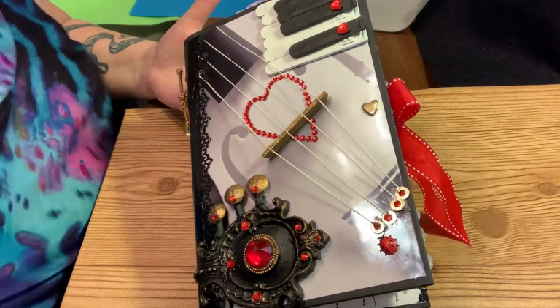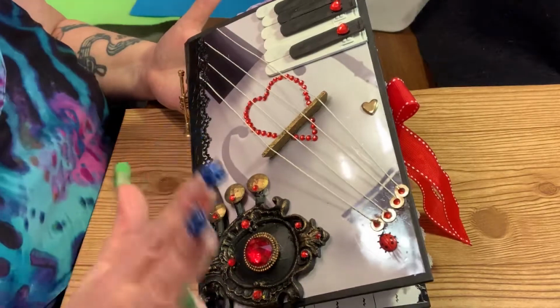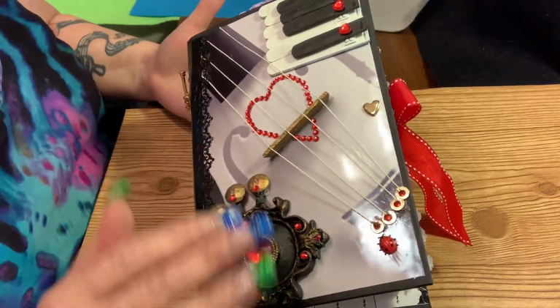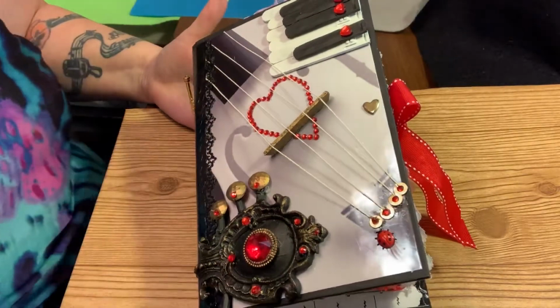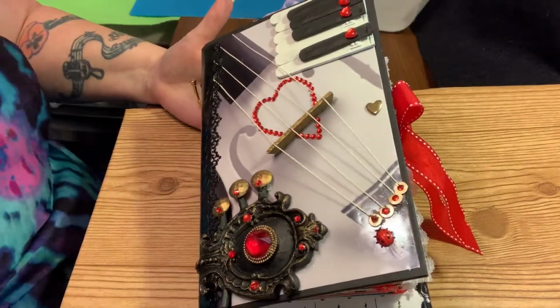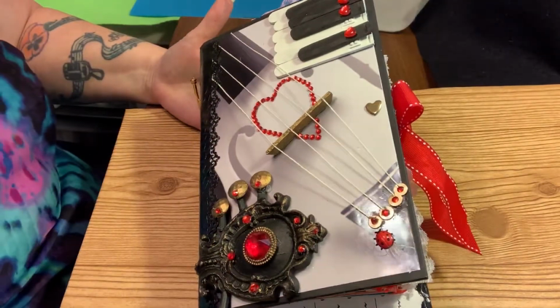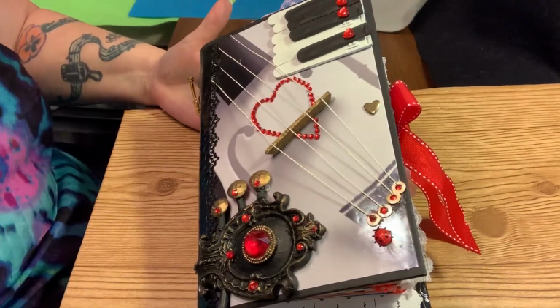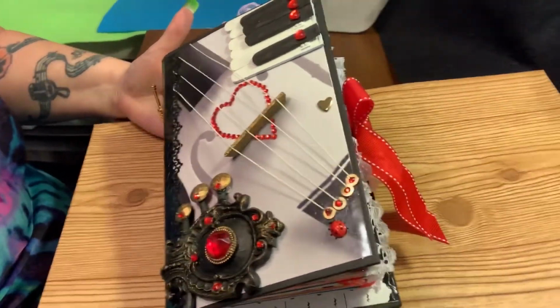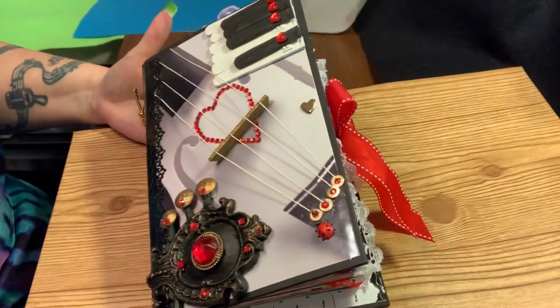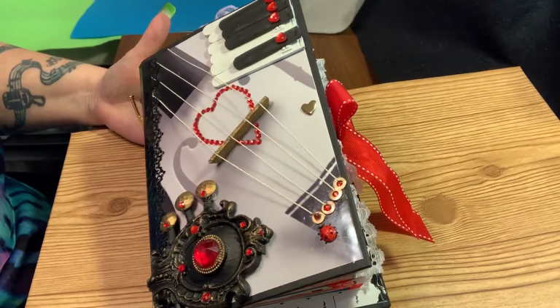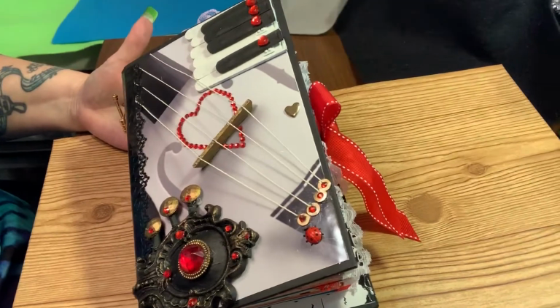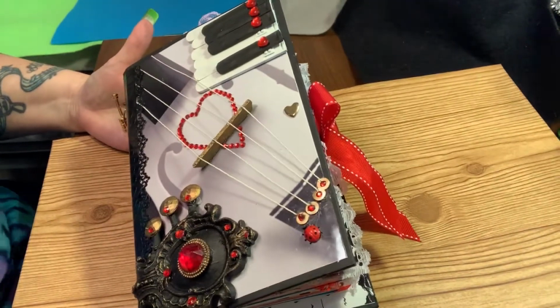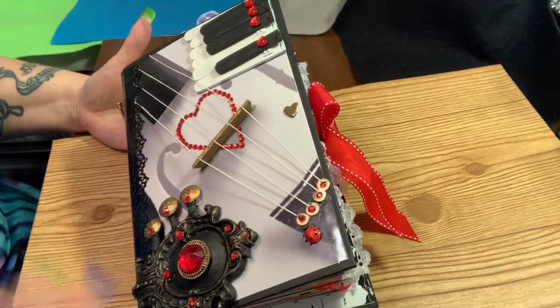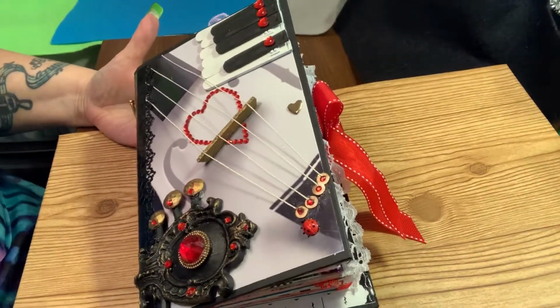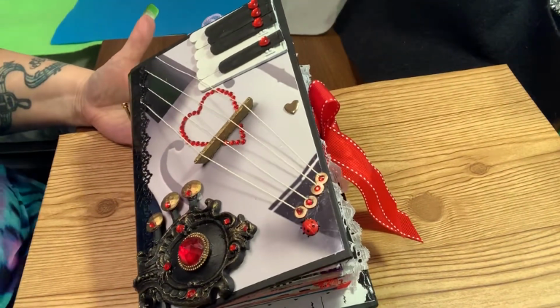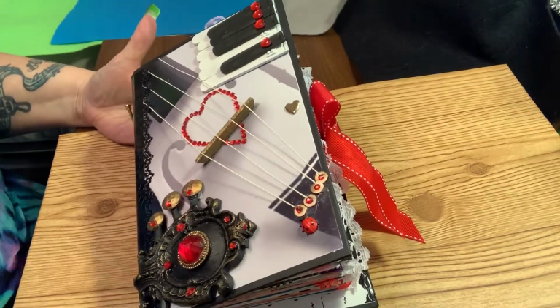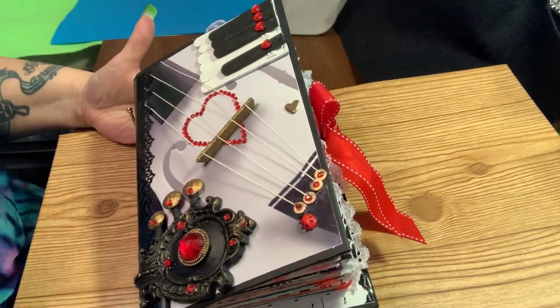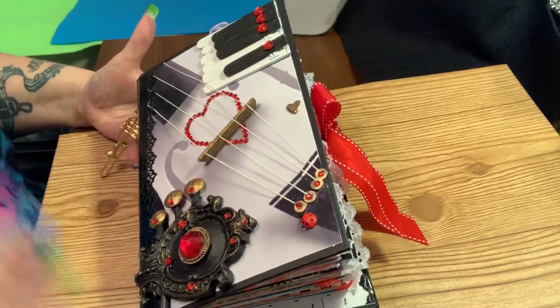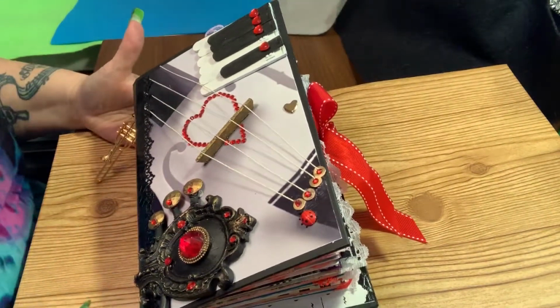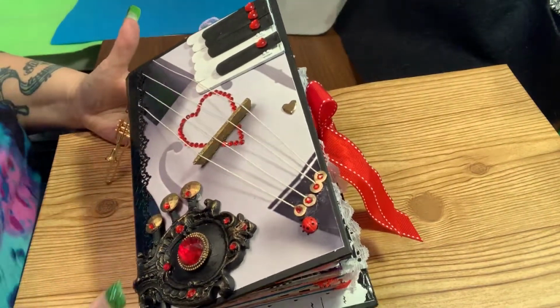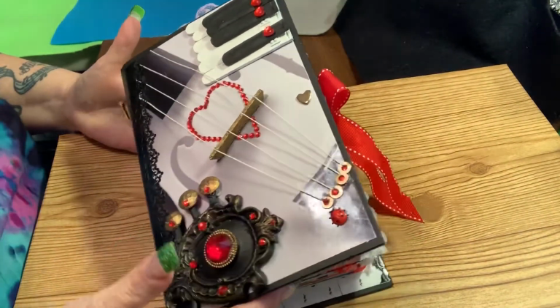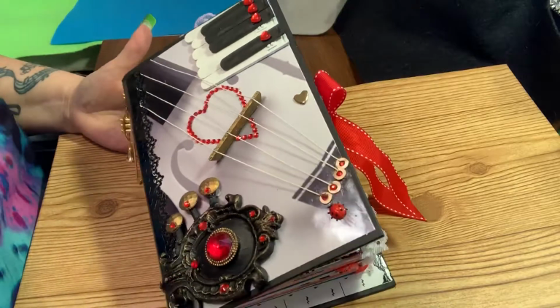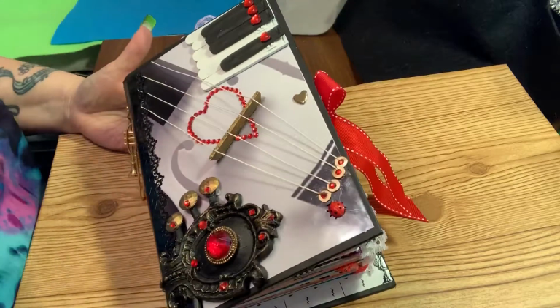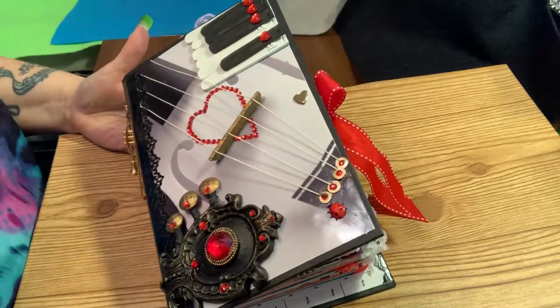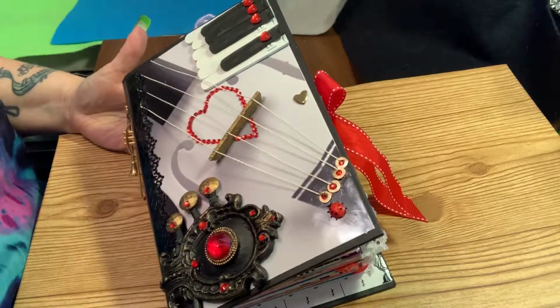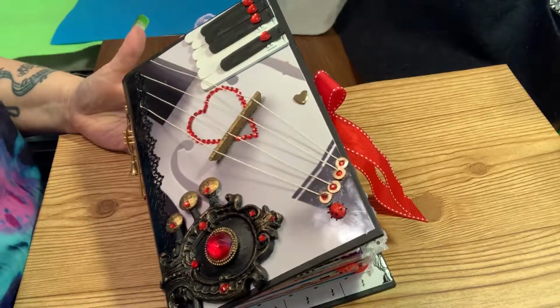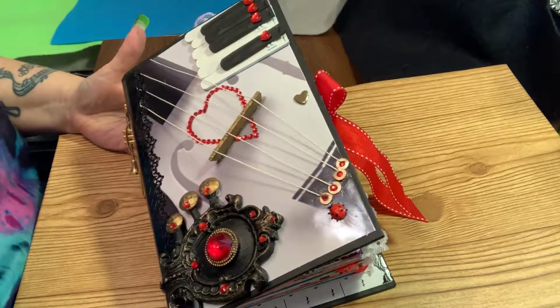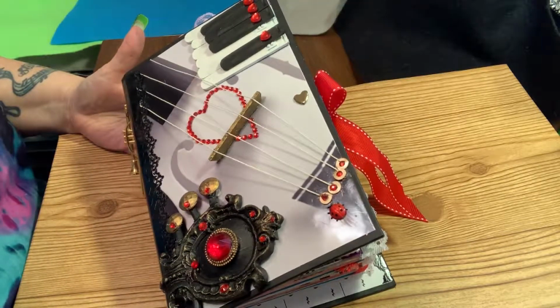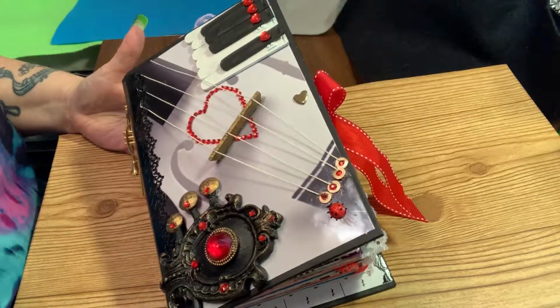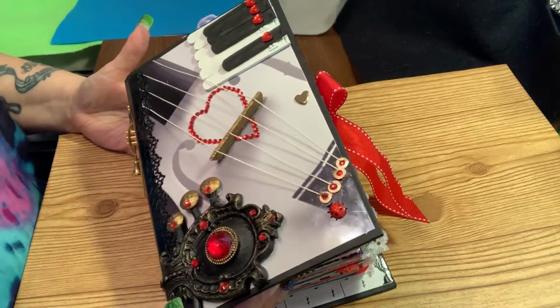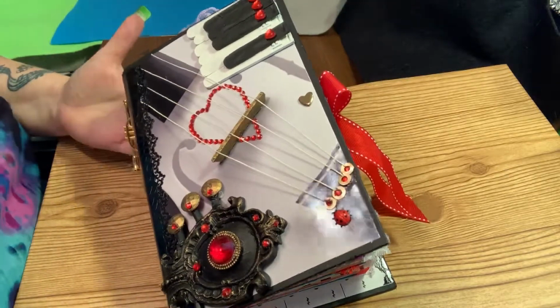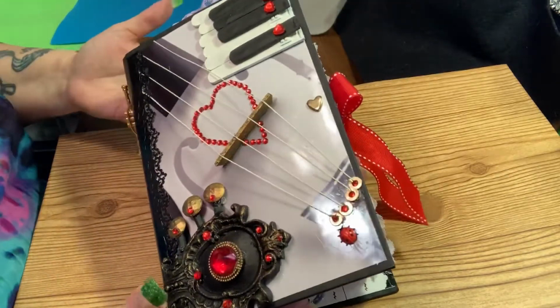Hi everybody! So I got a new journal today — well, I didn't get it, I finished it. It's a long story. I finally finished it and this is my newest music one. So here we go.